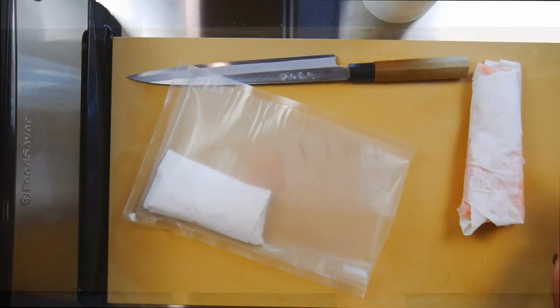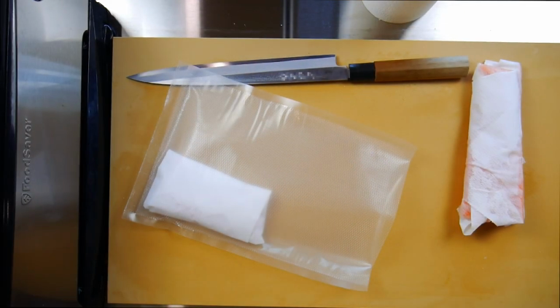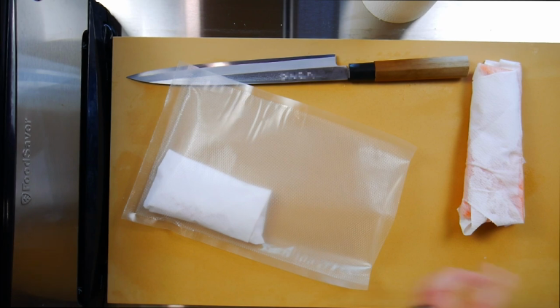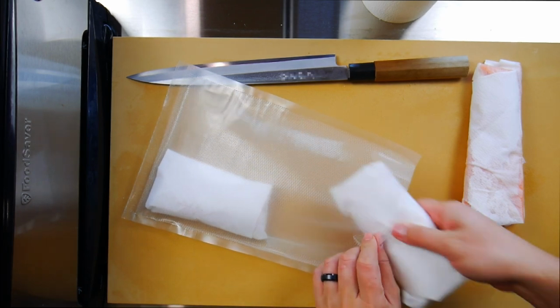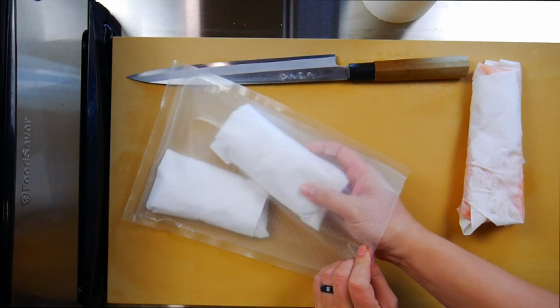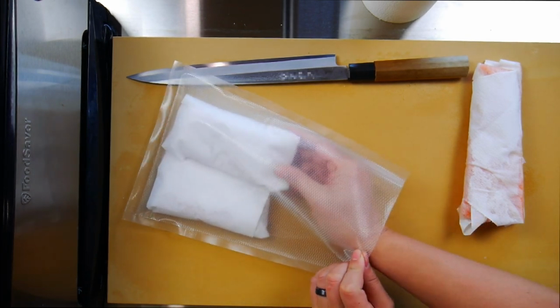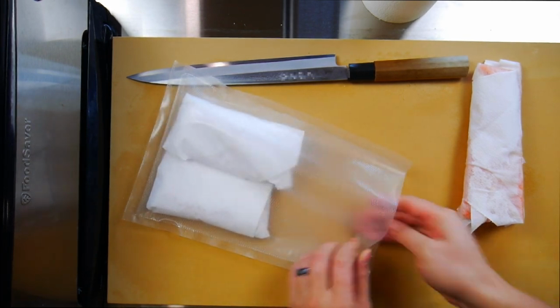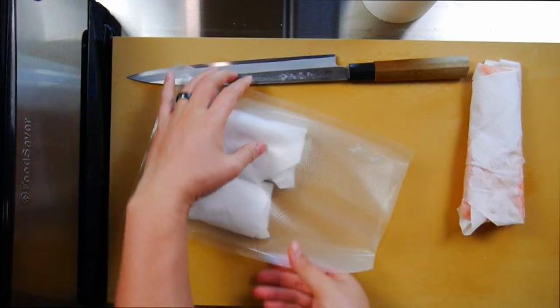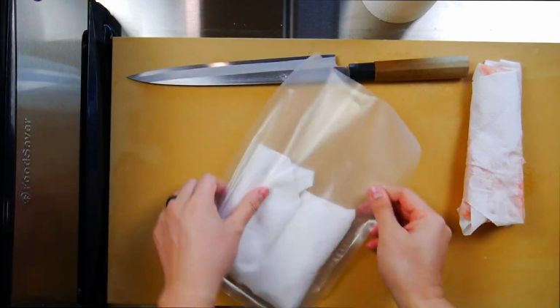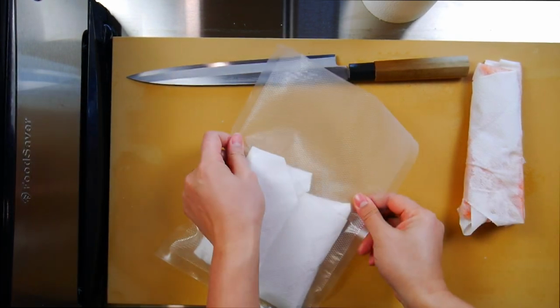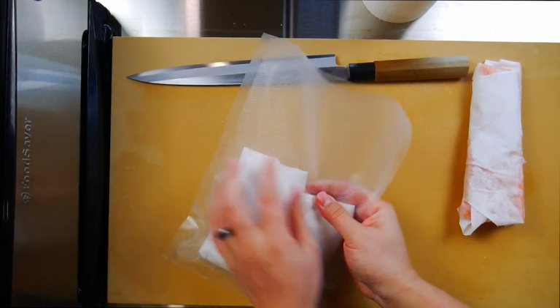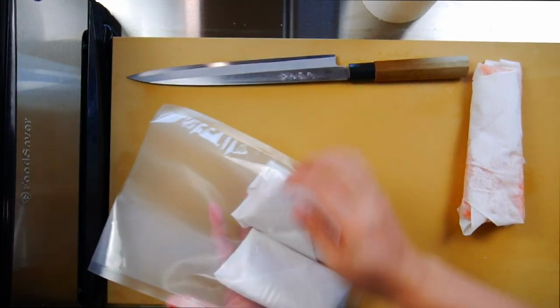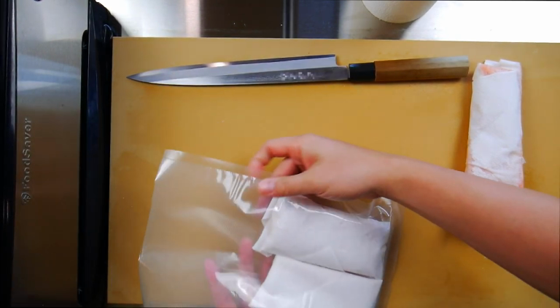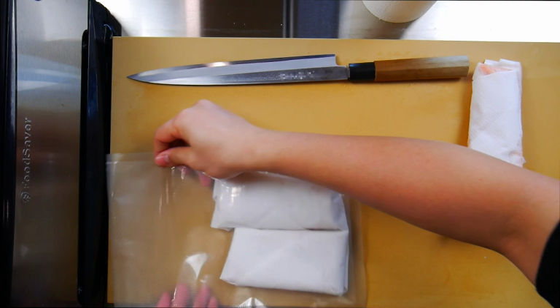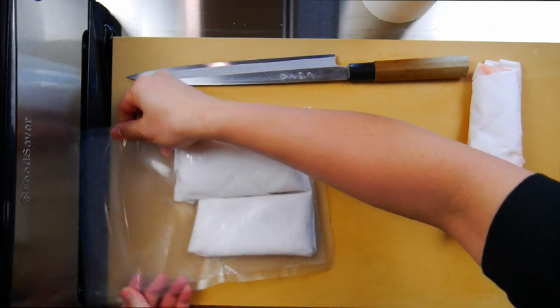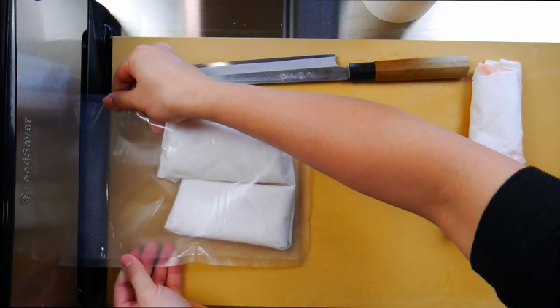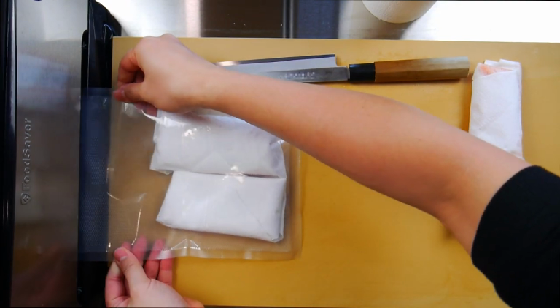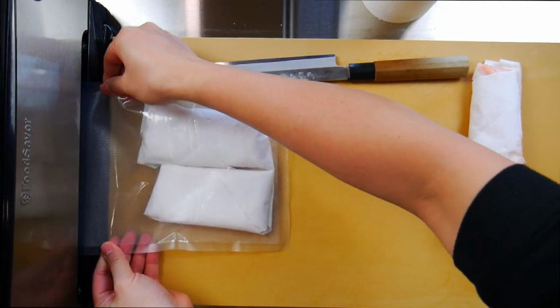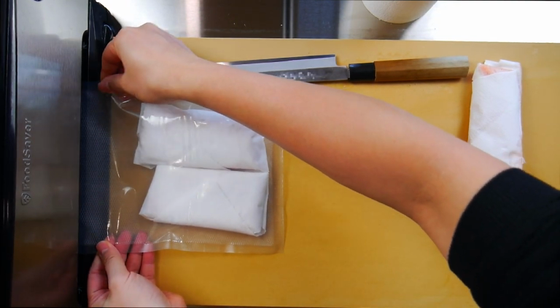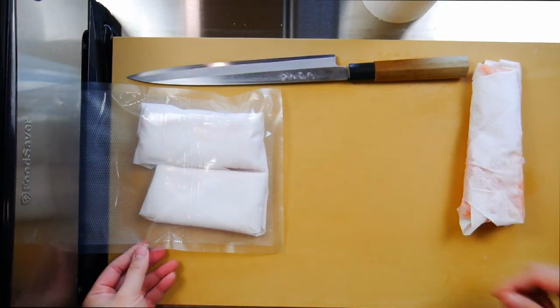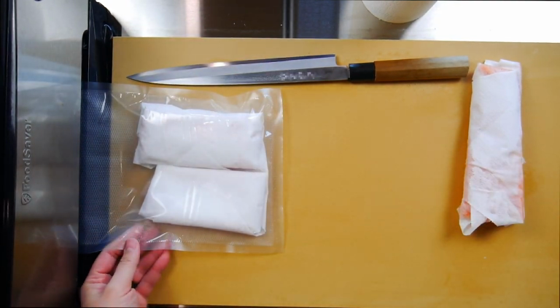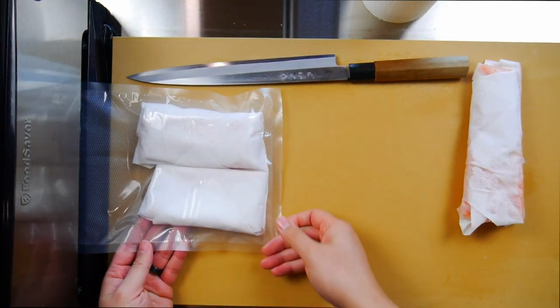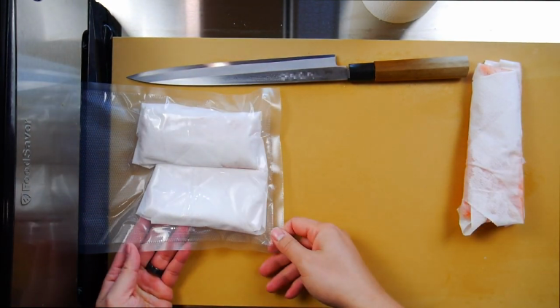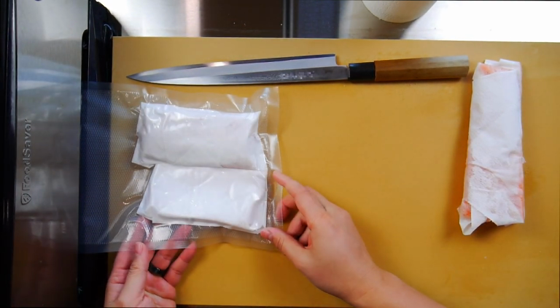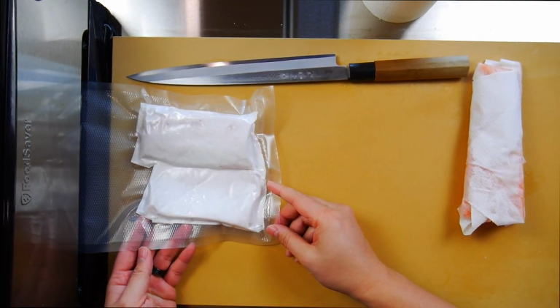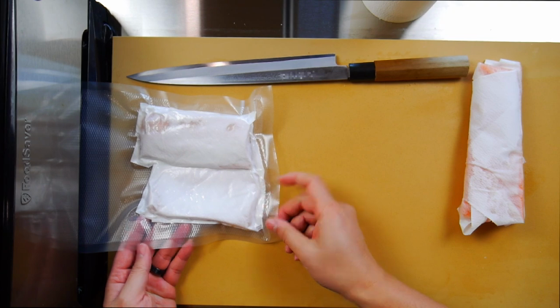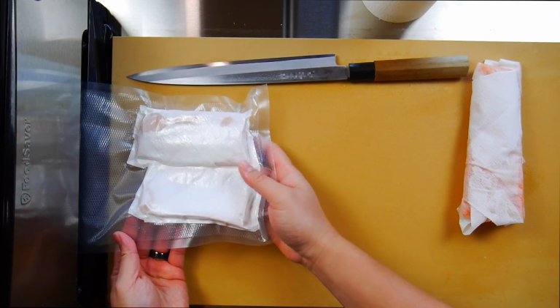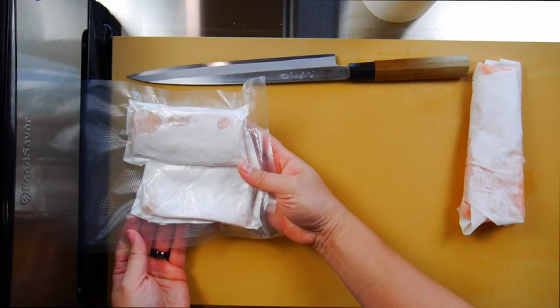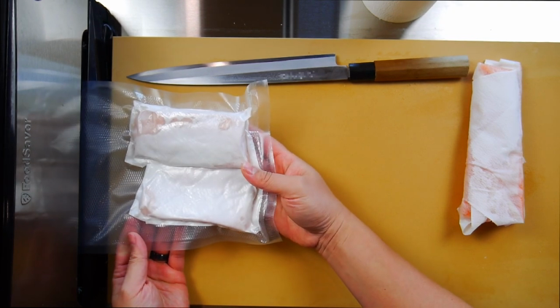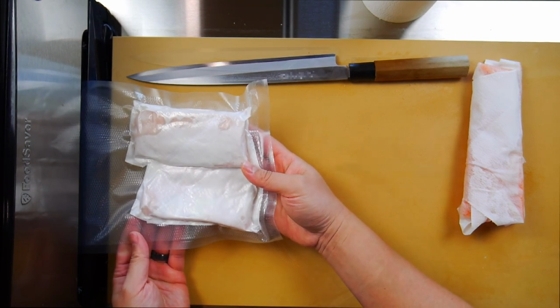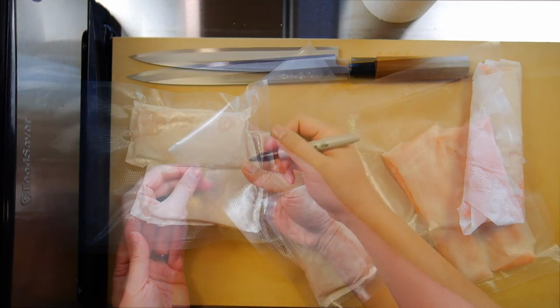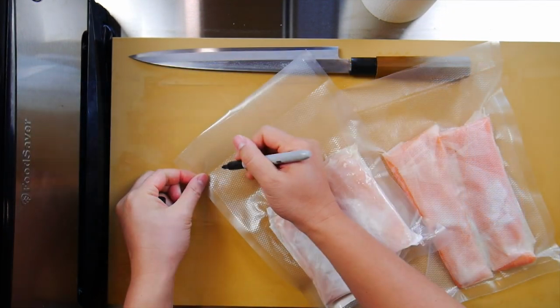Now if you plan on freezing fish, one method you can try is vacuum sealing. This will help prevent freezer burn and also makes it much cleaner to thaw in the fridge, because you don't have to worry about the drip leaking out and getting on other stuff like vegetables or ready-to-eat food.